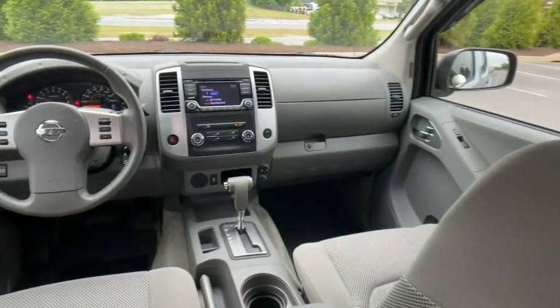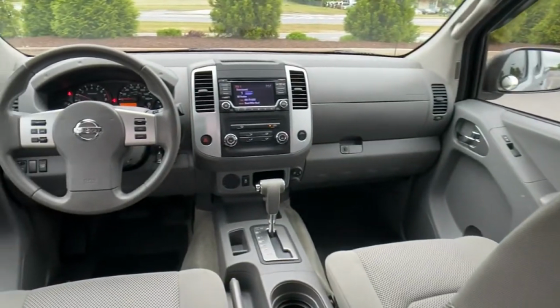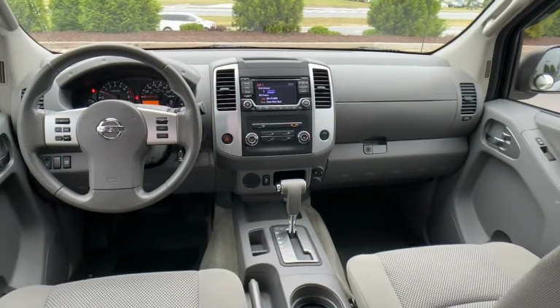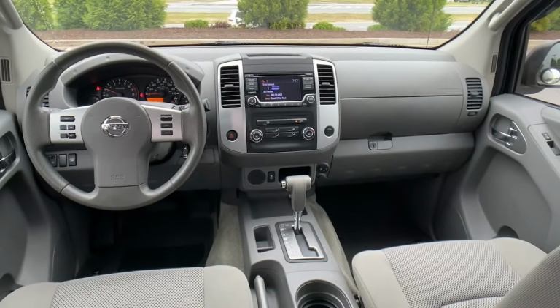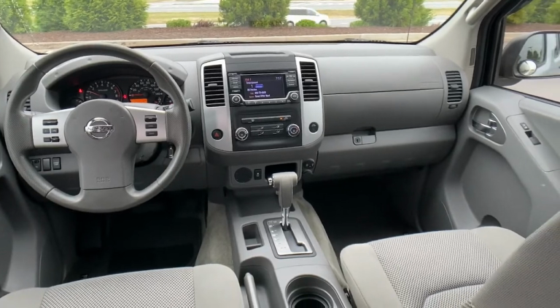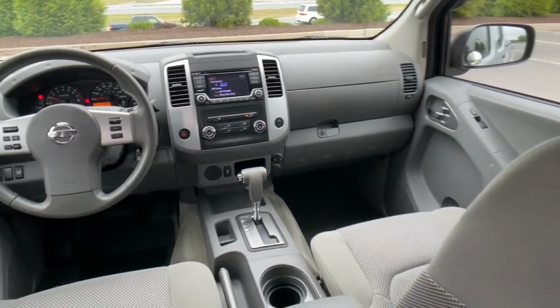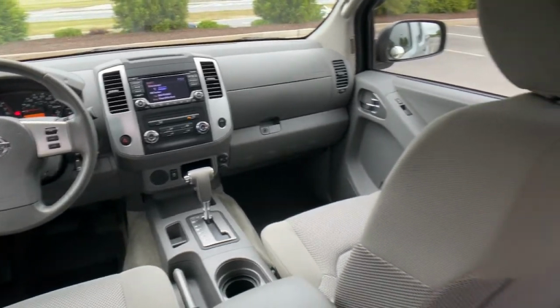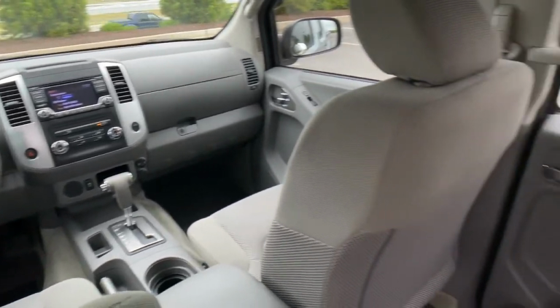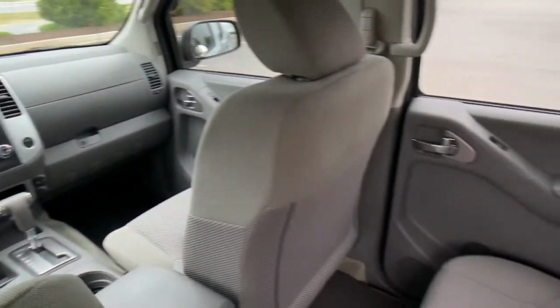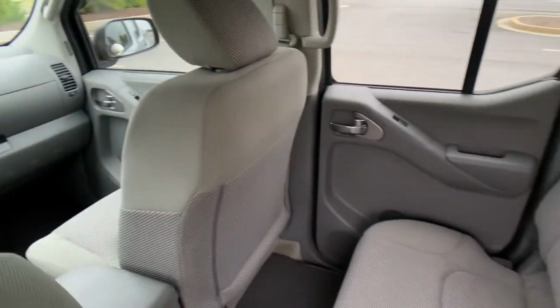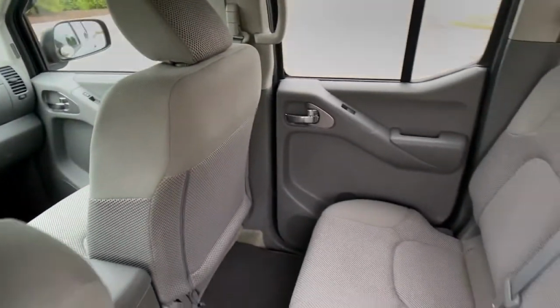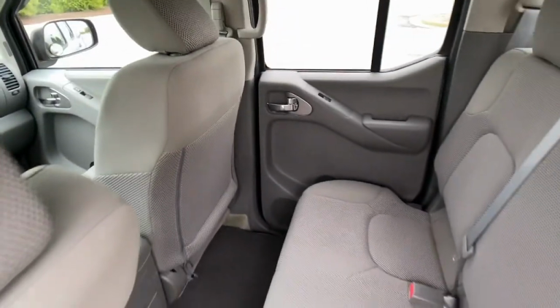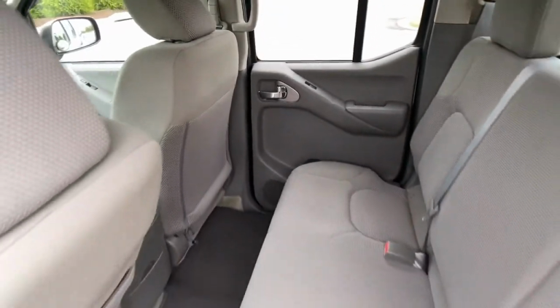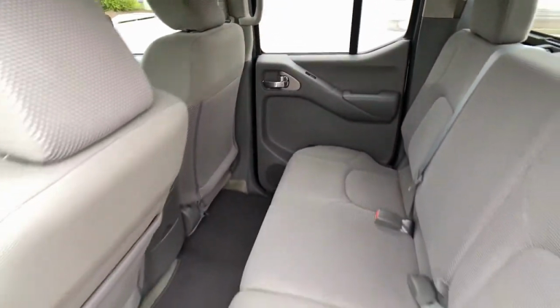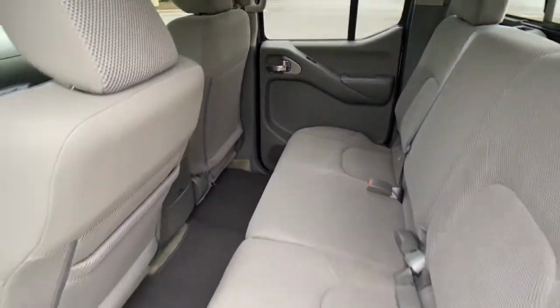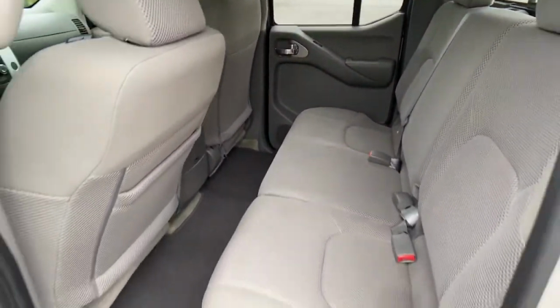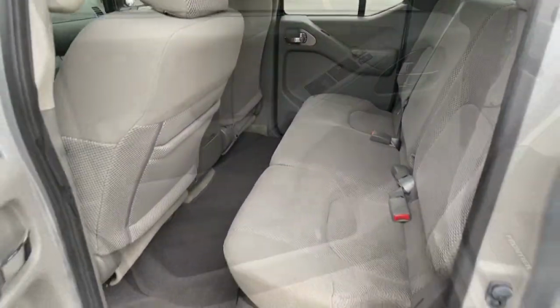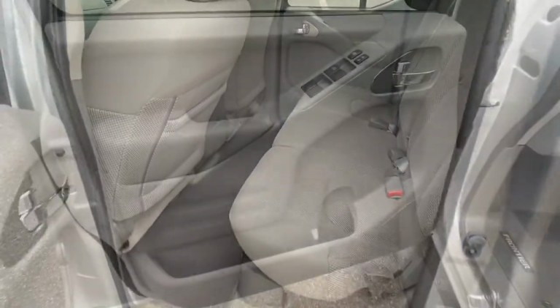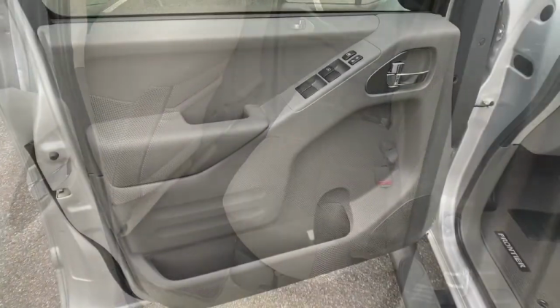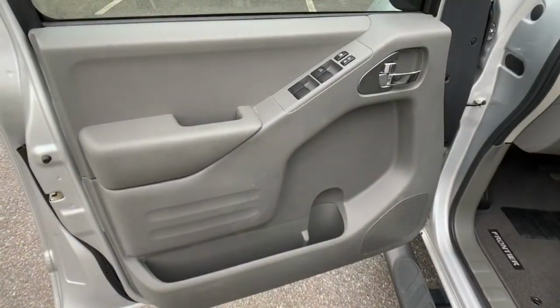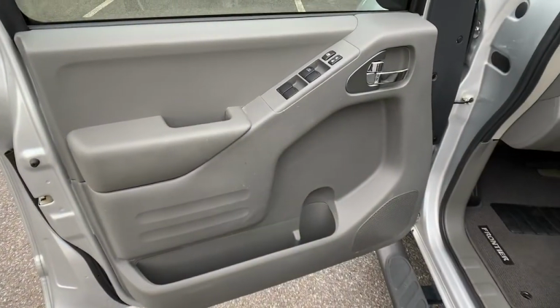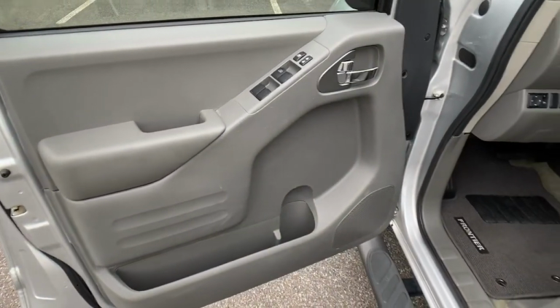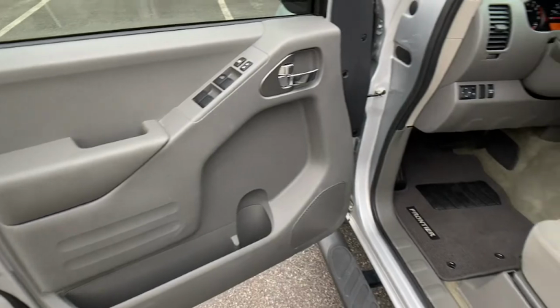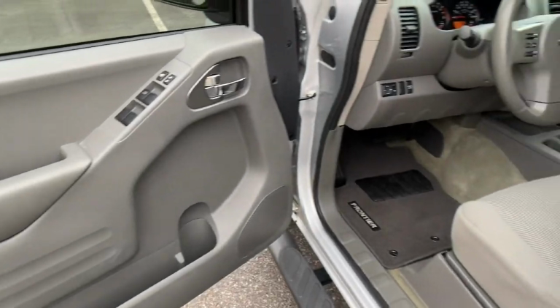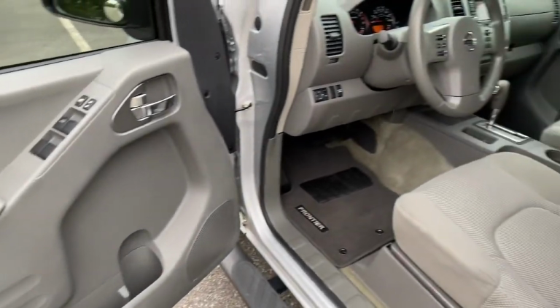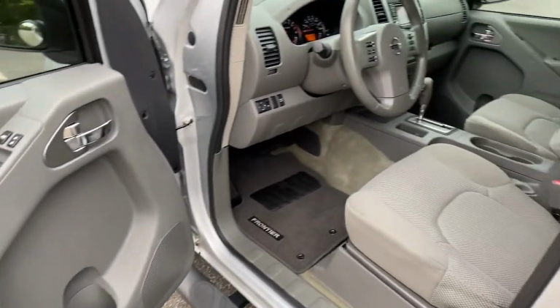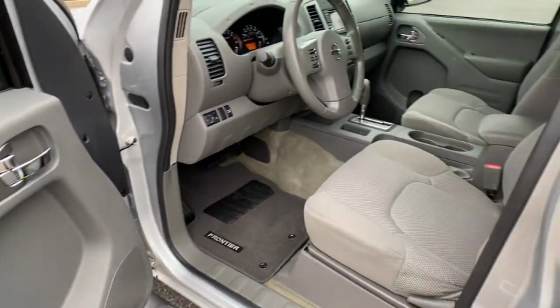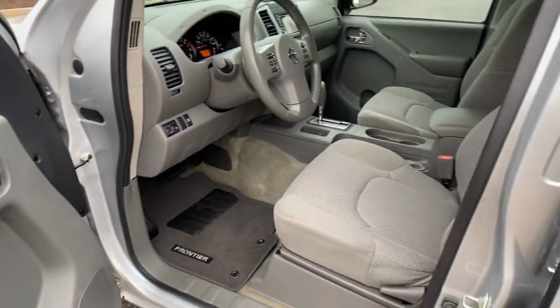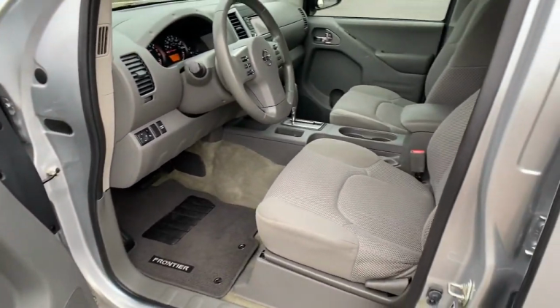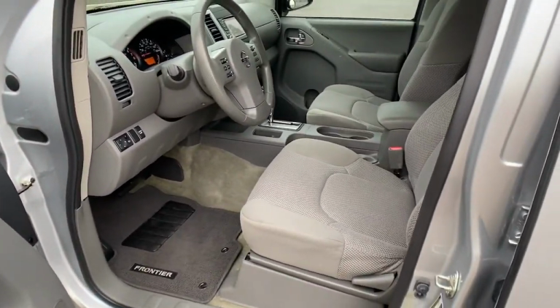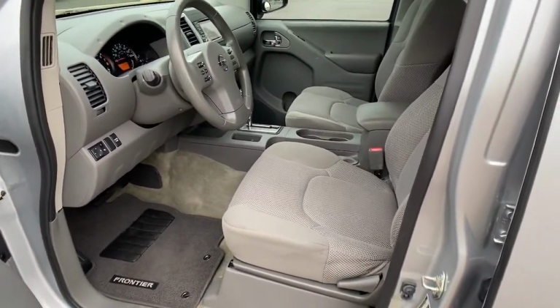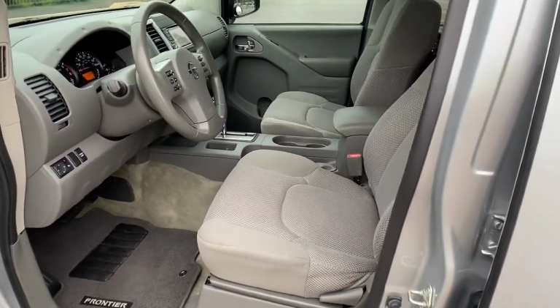Add a little creature comfort to your workday when you're at the wheel of this Frontier. Come in for a fun and easy test drive — our team will make it the best part of your day.